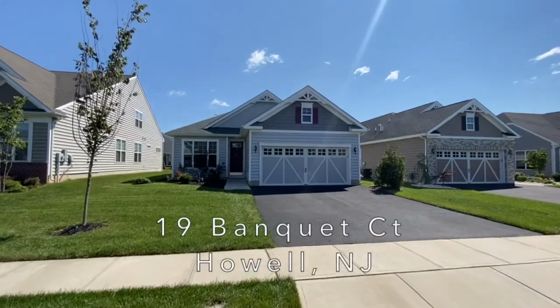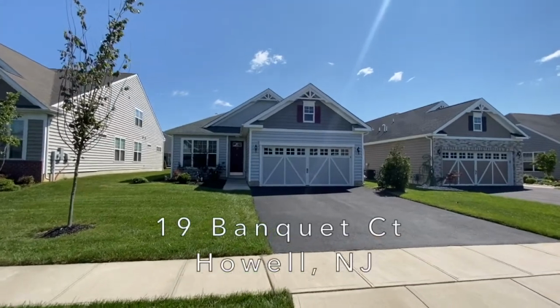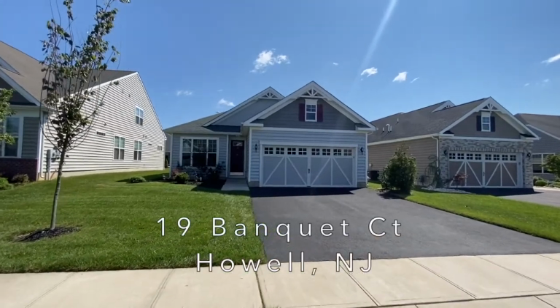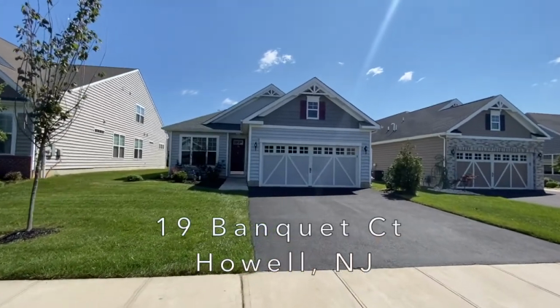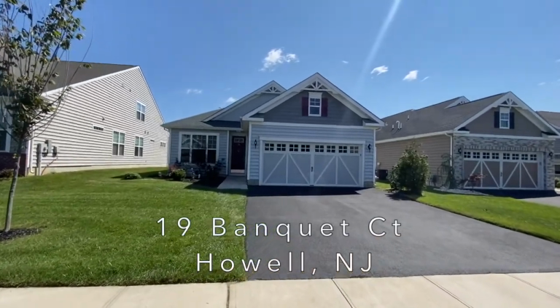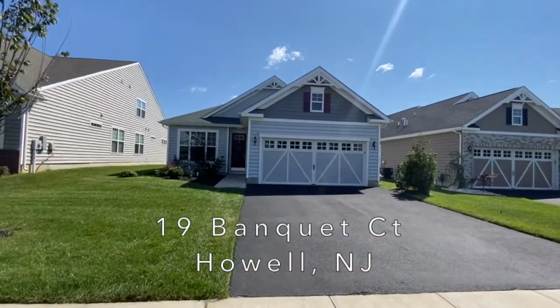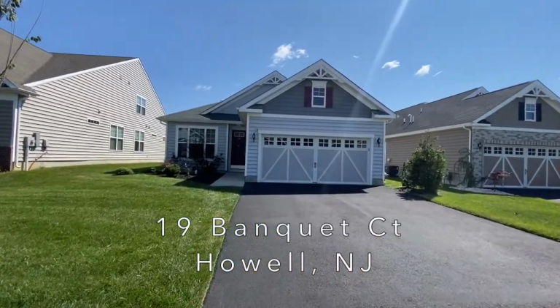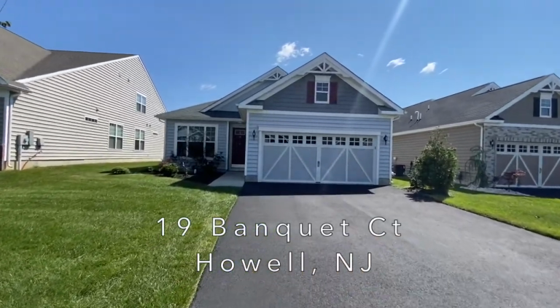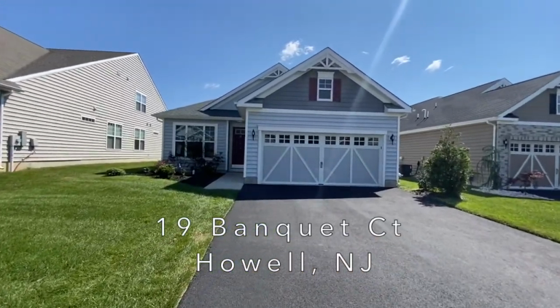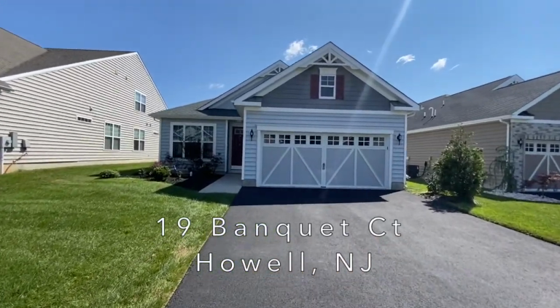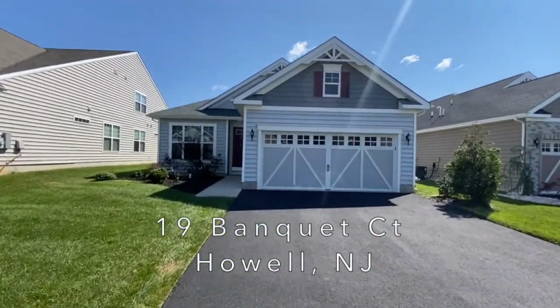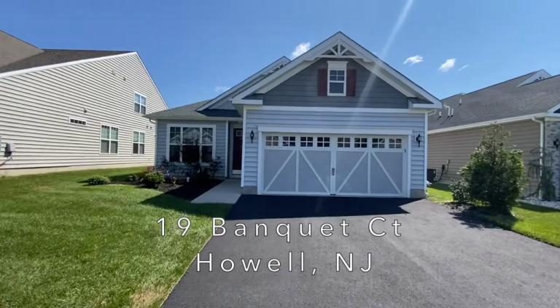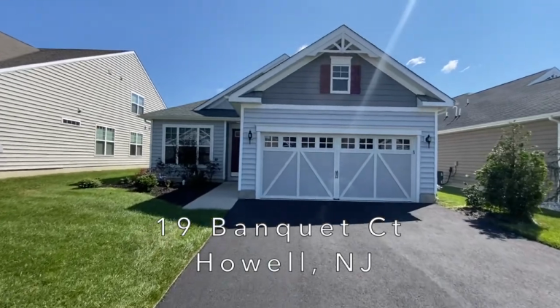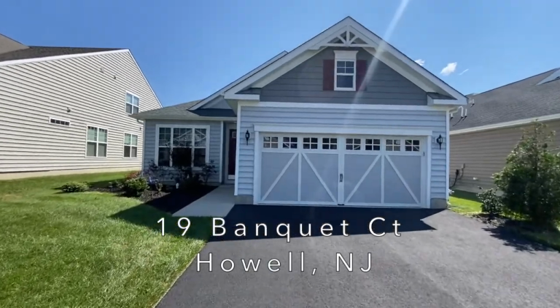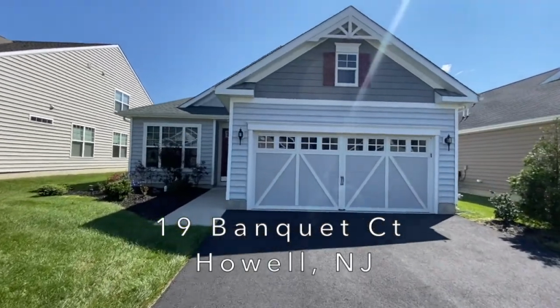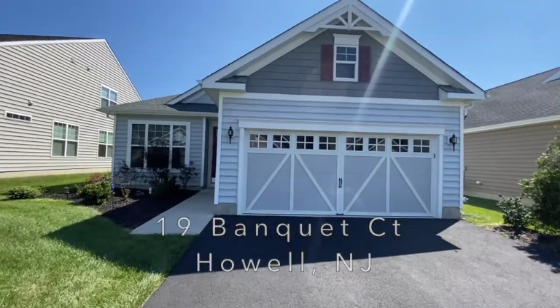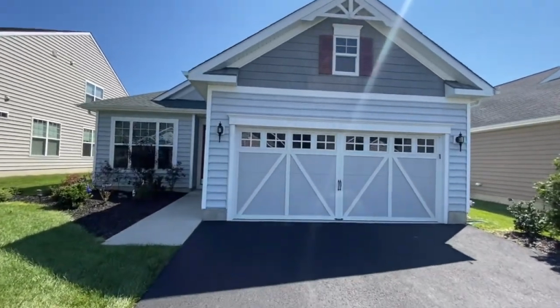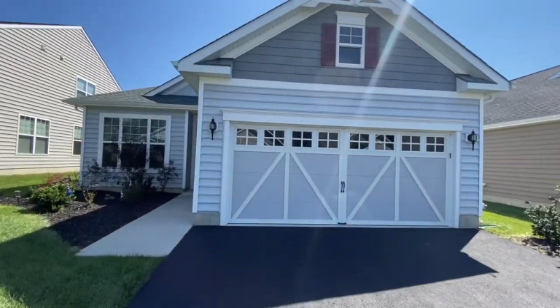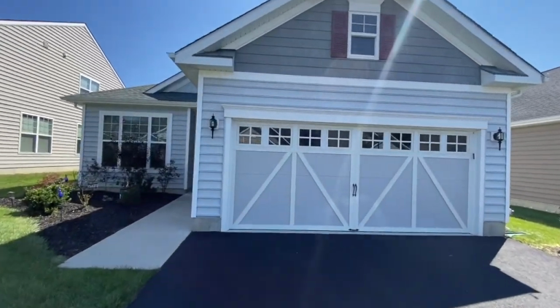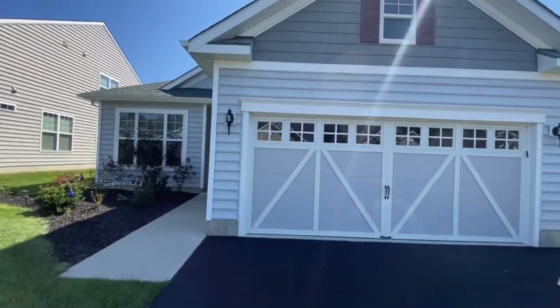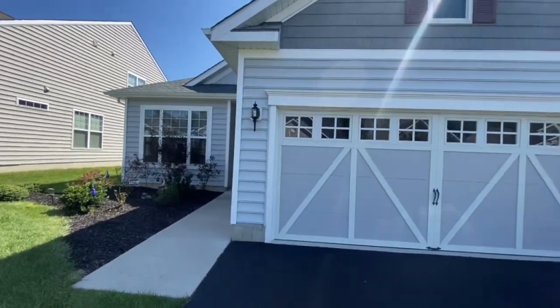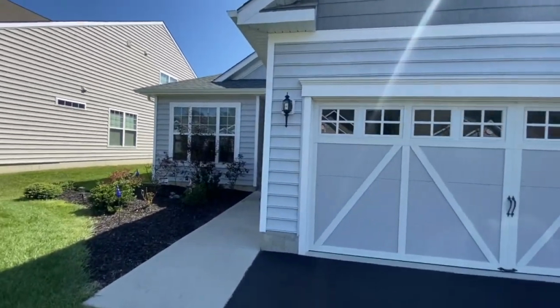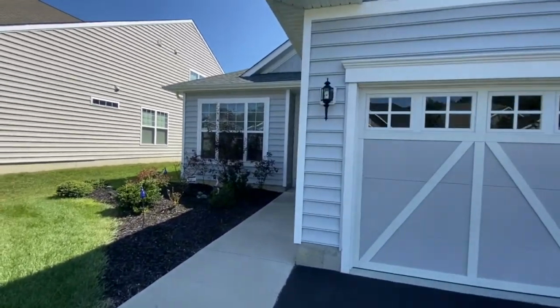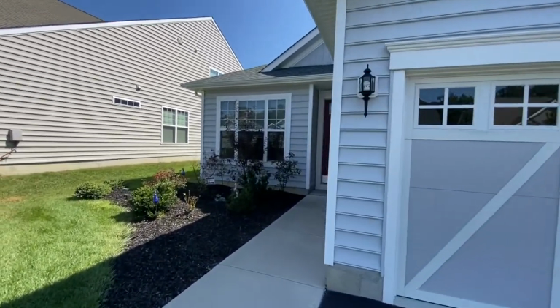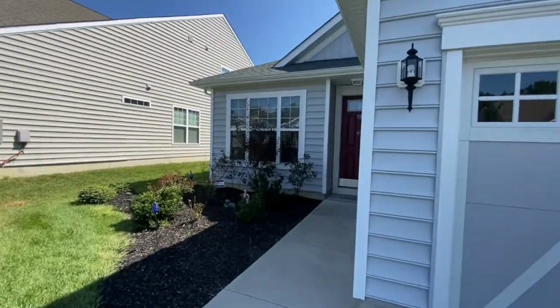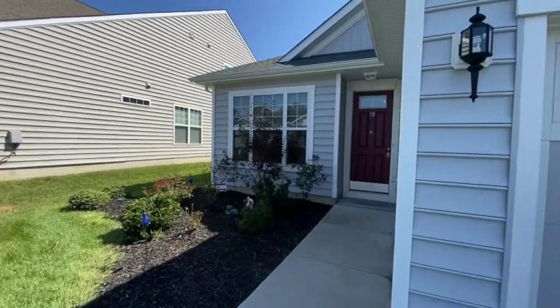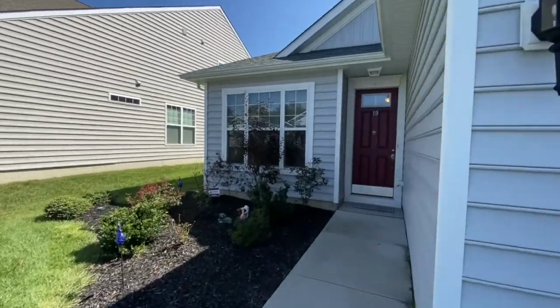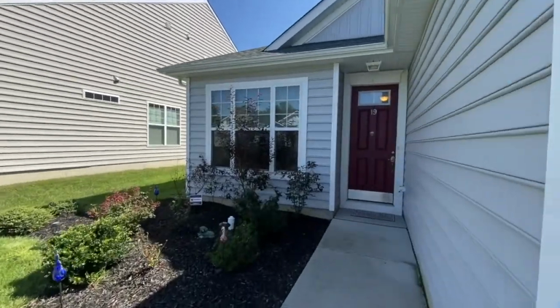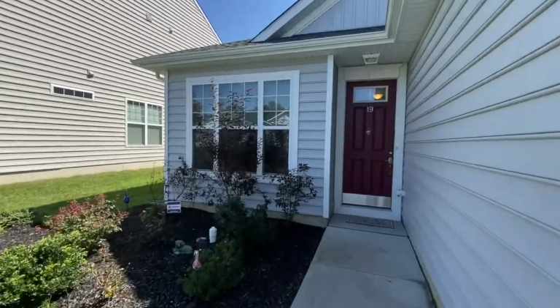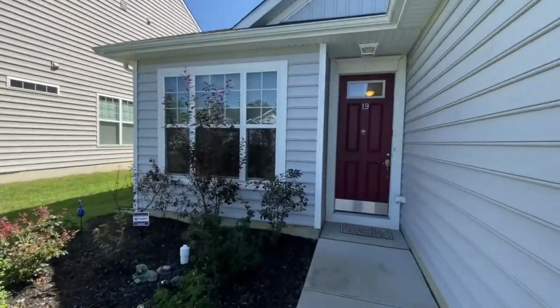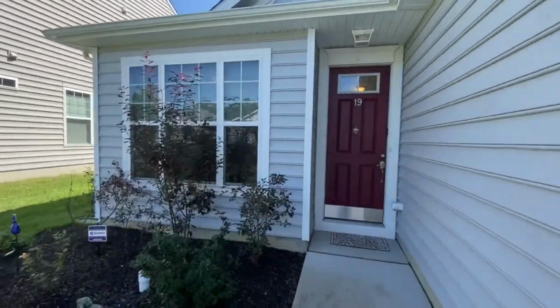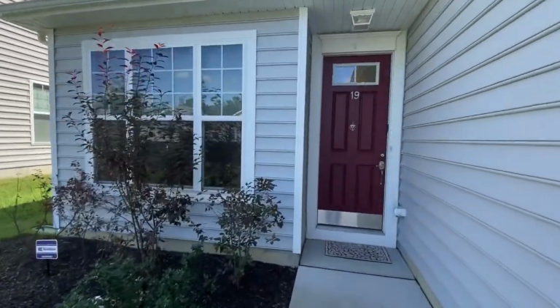Welcome home to 19 Banquet Court. The Granada model — two bedrooms, two full bathrooms, and a two-car garage. Let's head on in and have a look around.